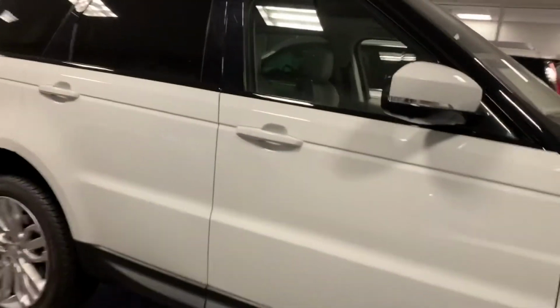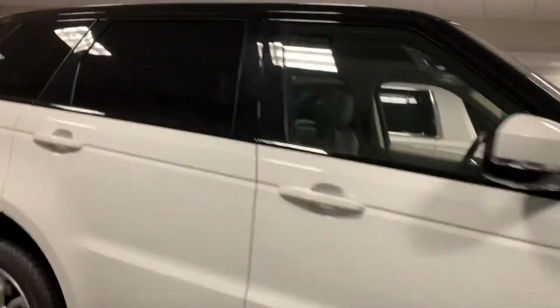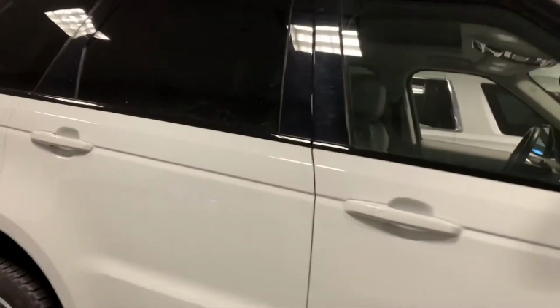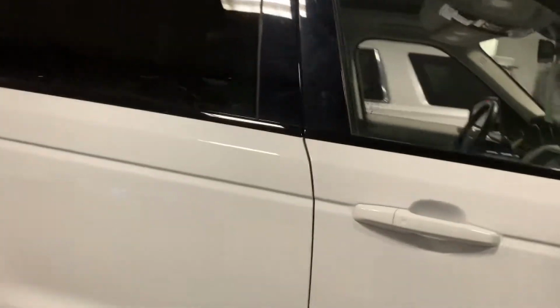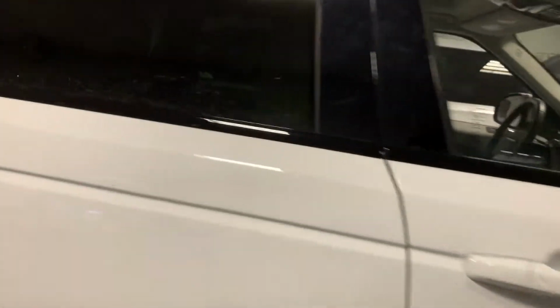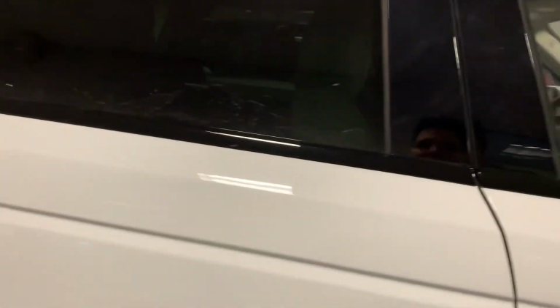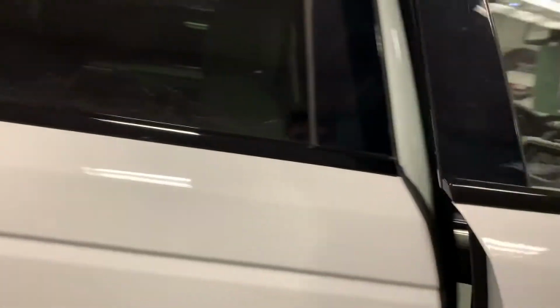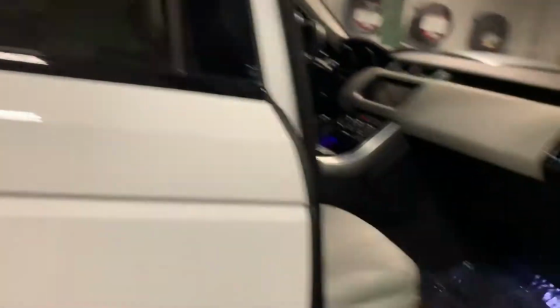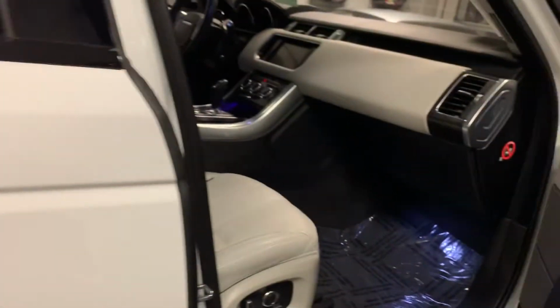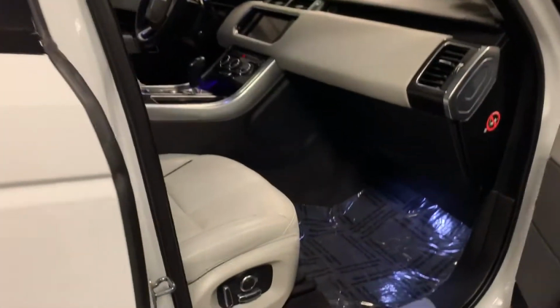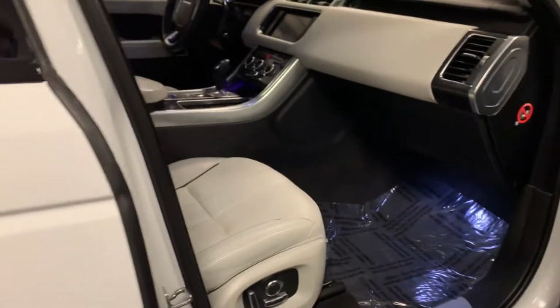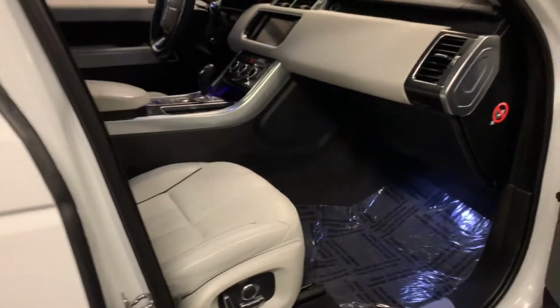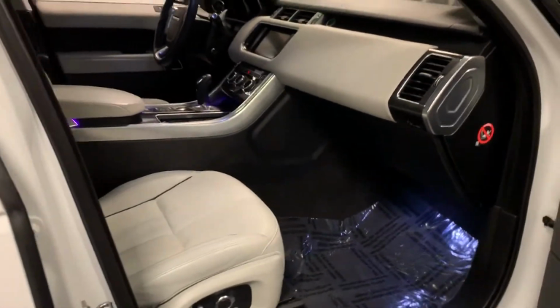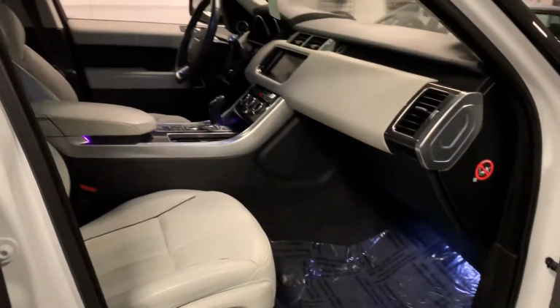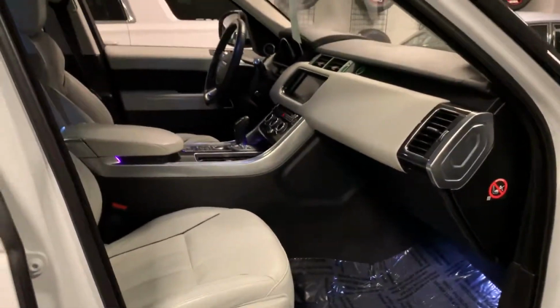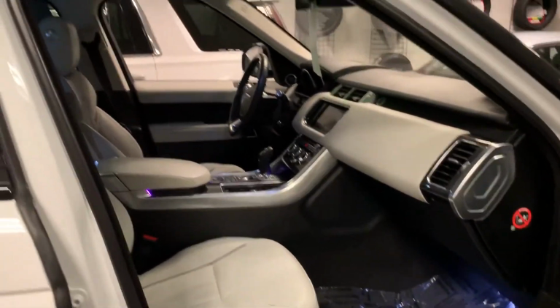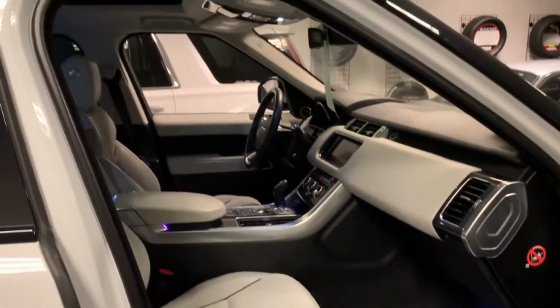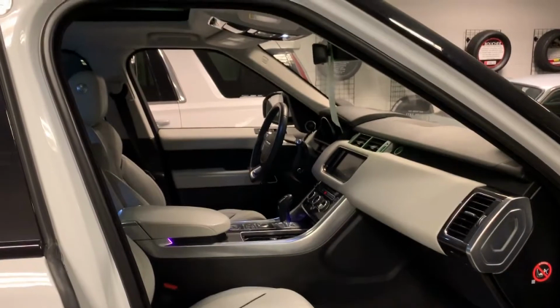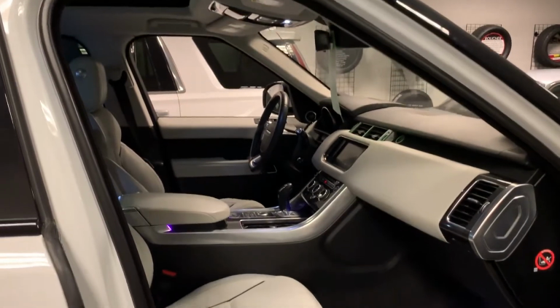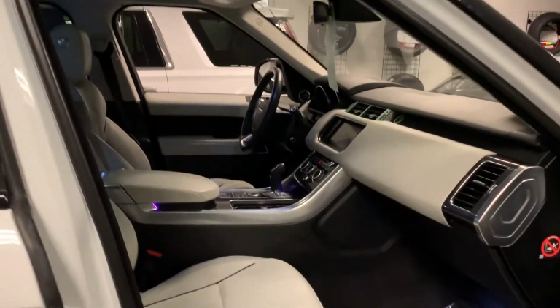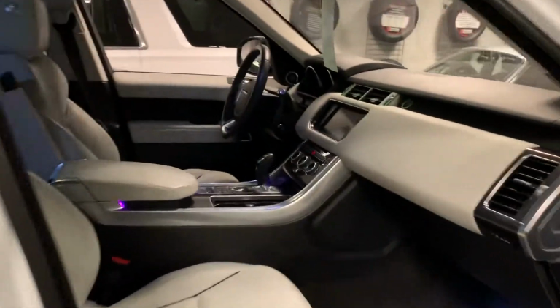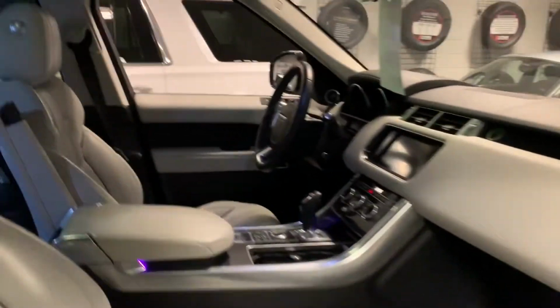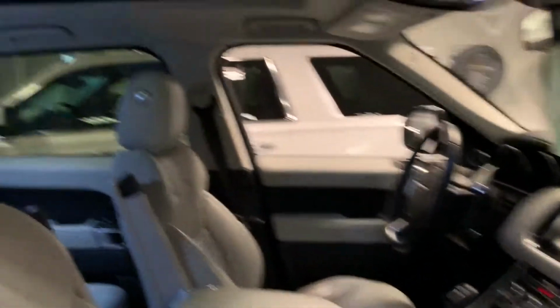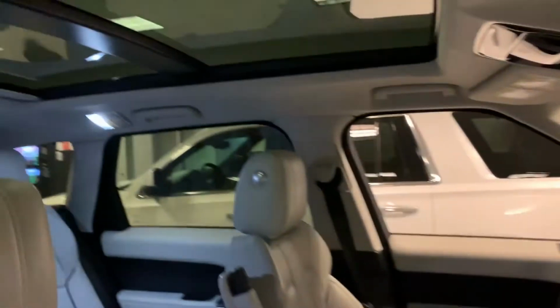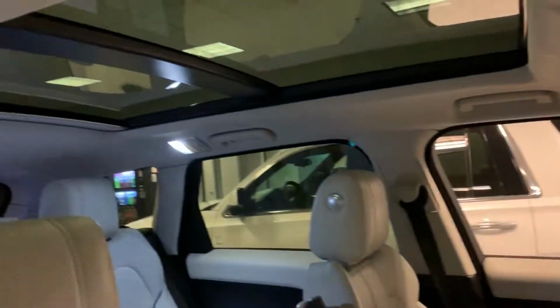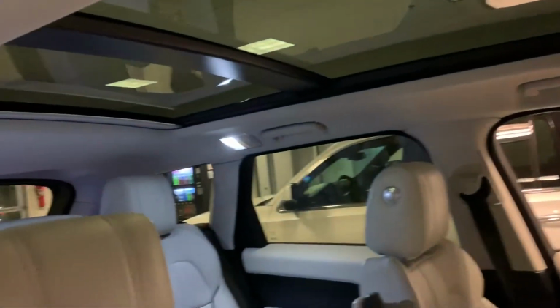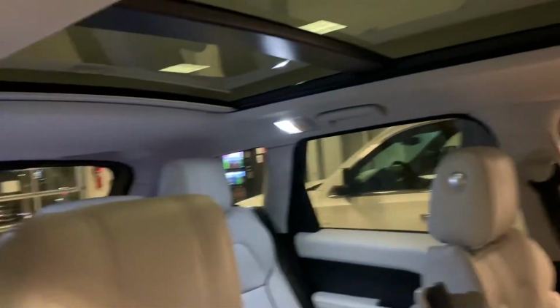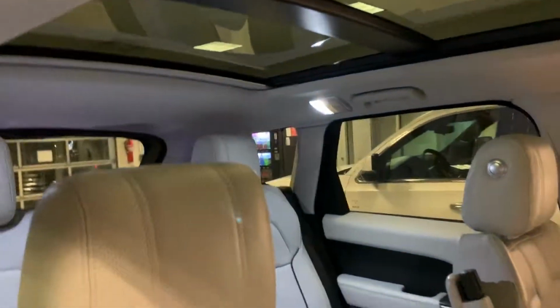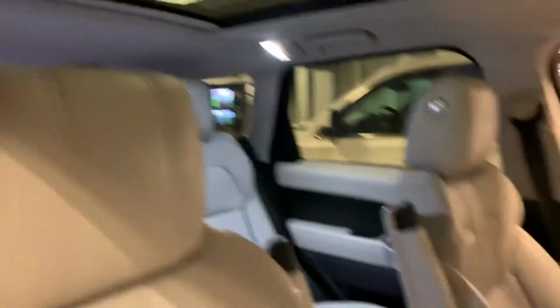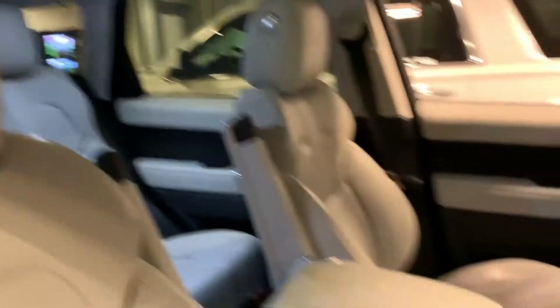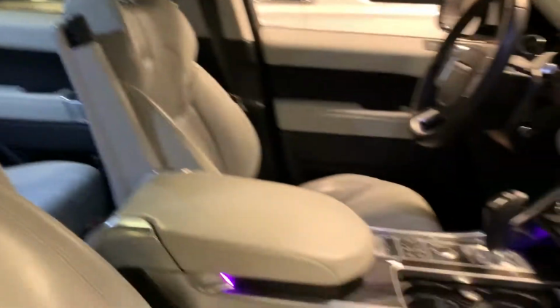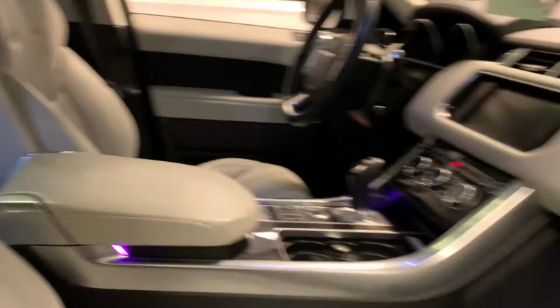It has a full backup camera, heated seats as well as air conditioning seats. Full sunroof, very elegant look on the inside.